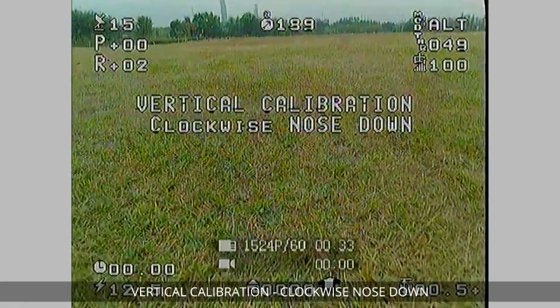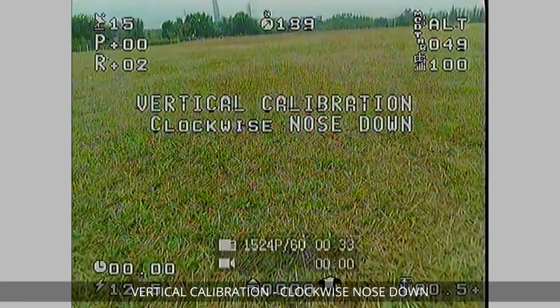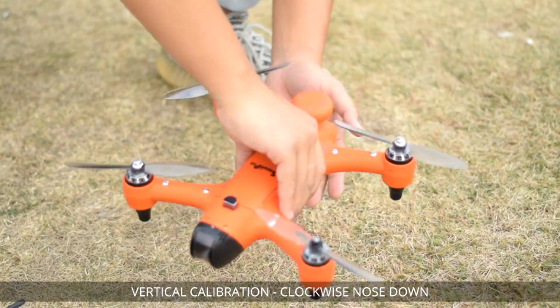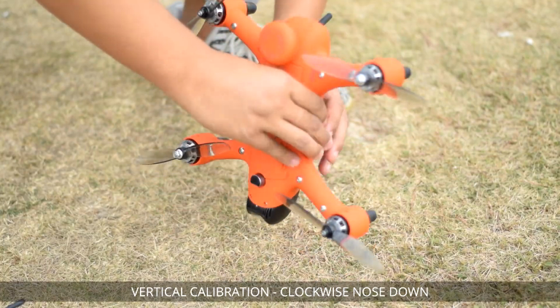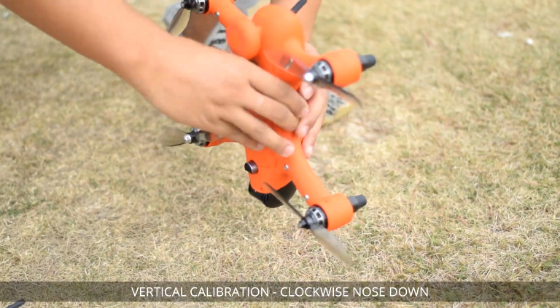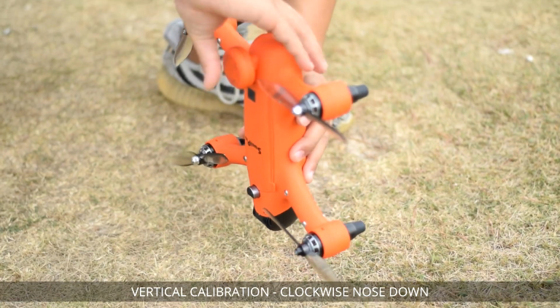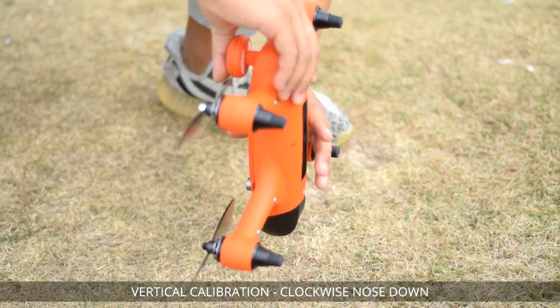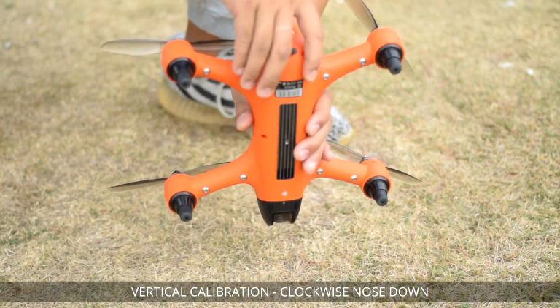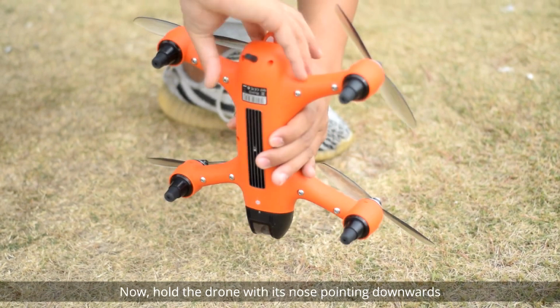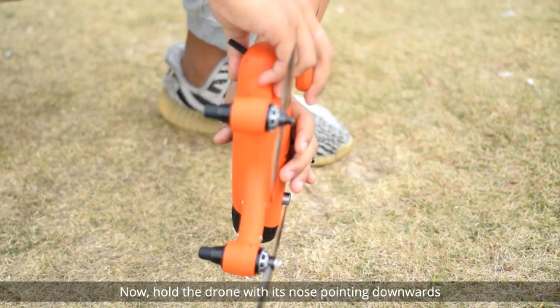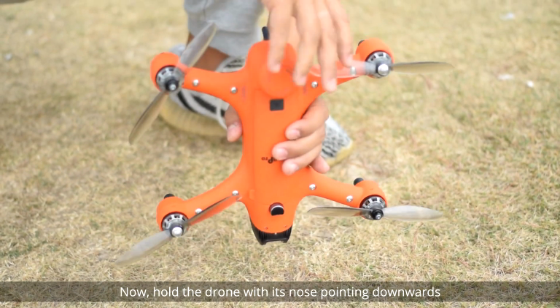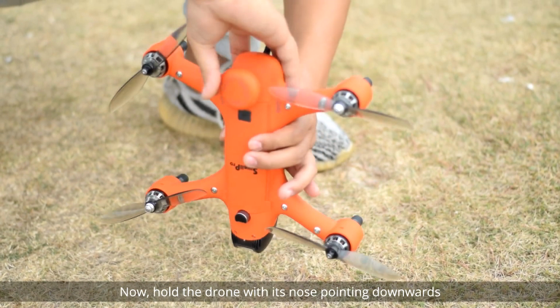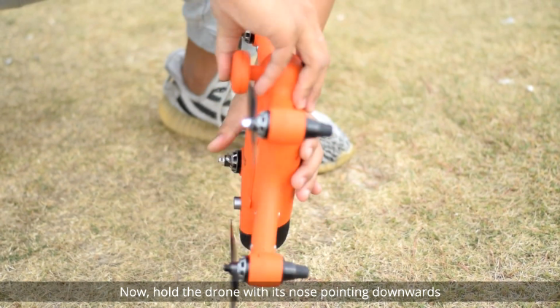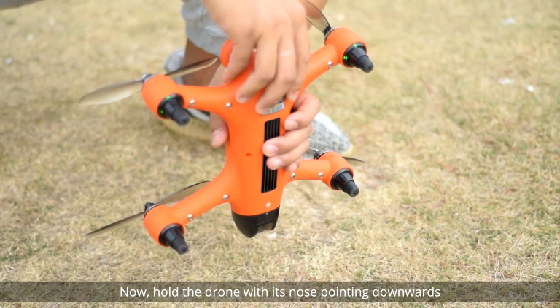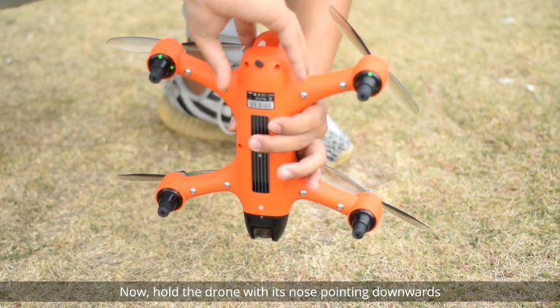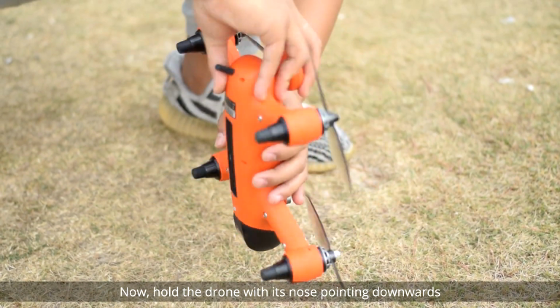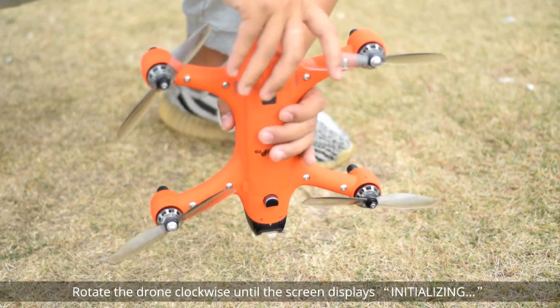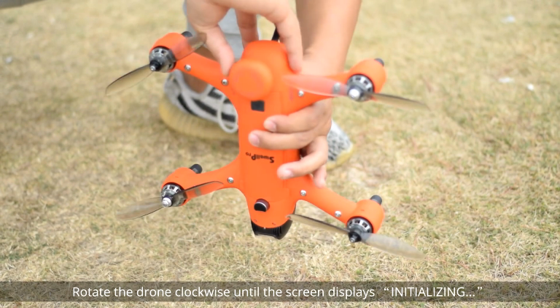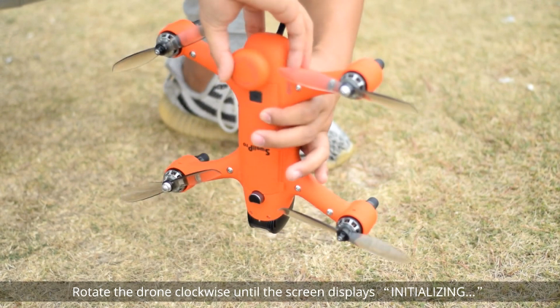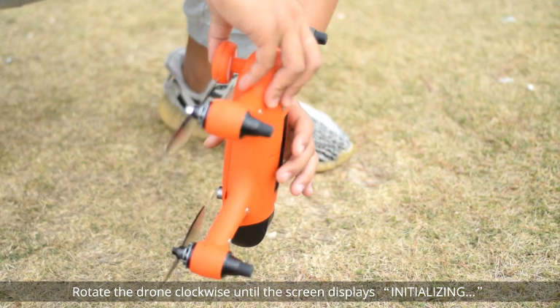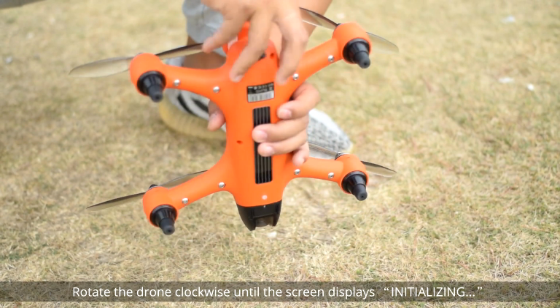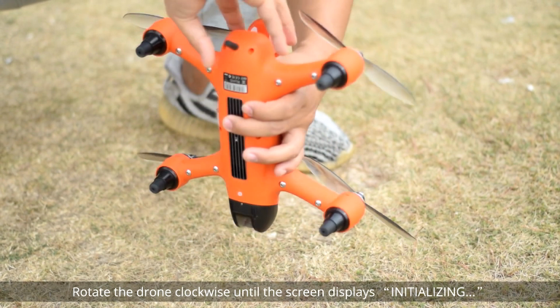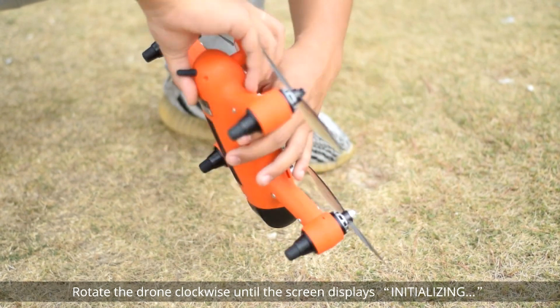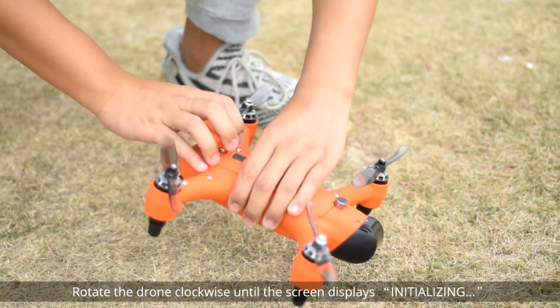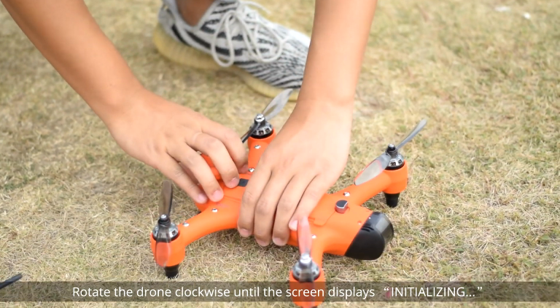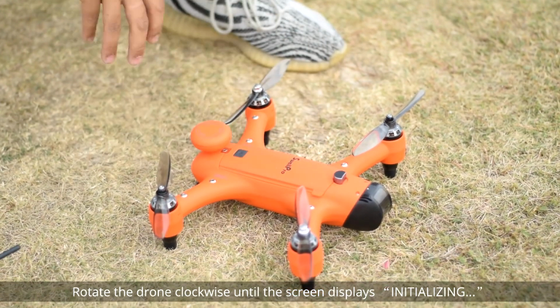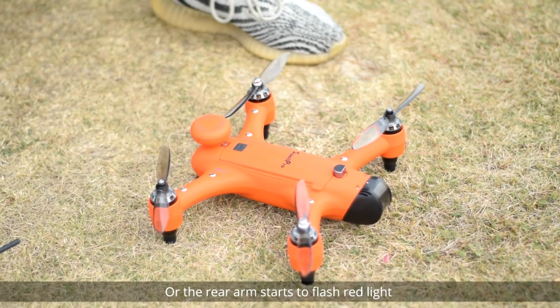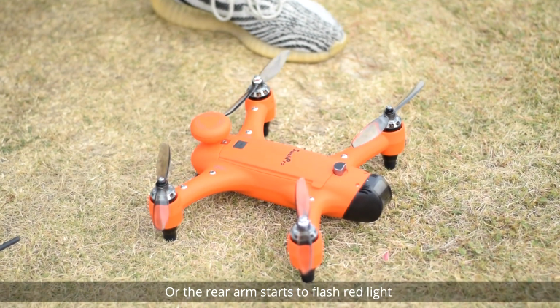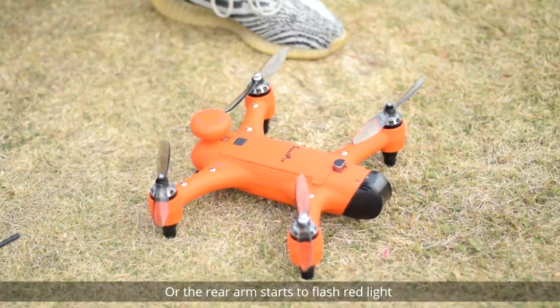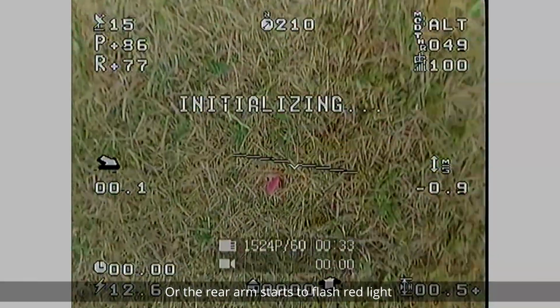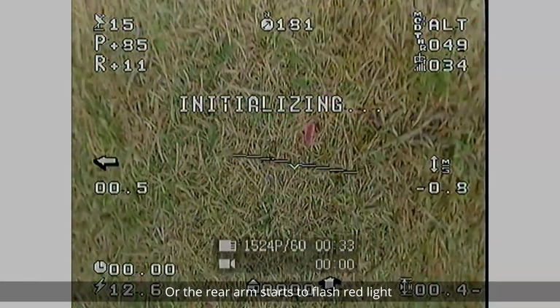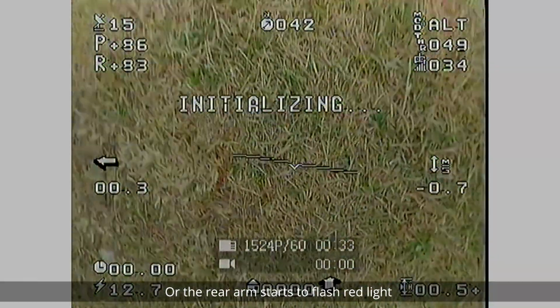The screen now shows 'Vertical Calibration: Clockwise, nose down.' Hold the drone with its nose pointing downwards and rotate the drone clockwise until the screen displays 'Initializing' or the rear arm starts to flash red light.